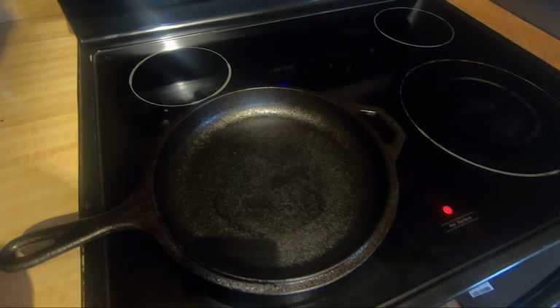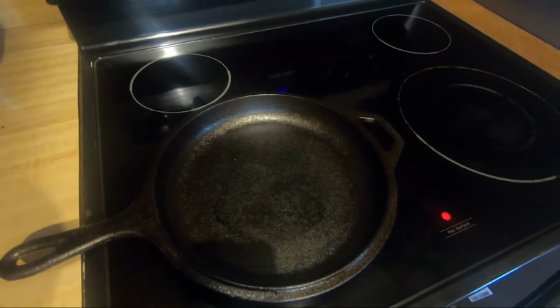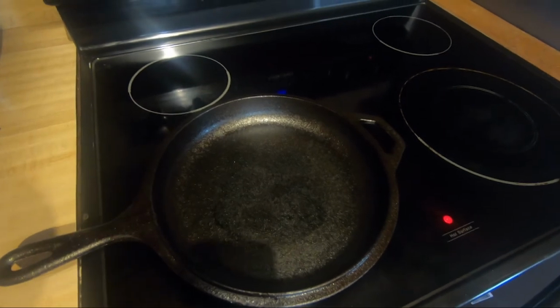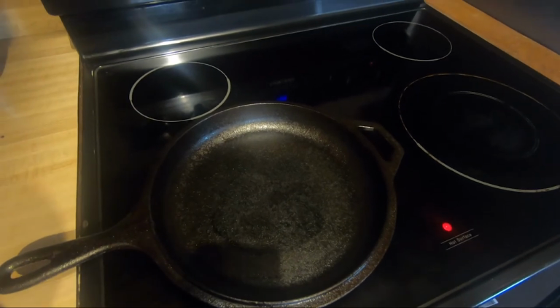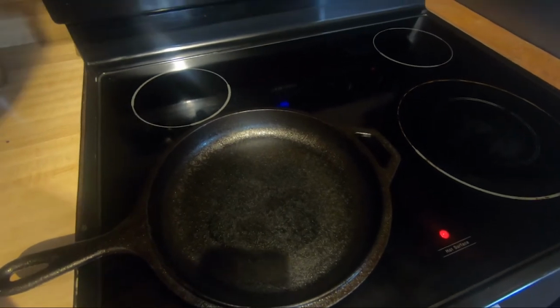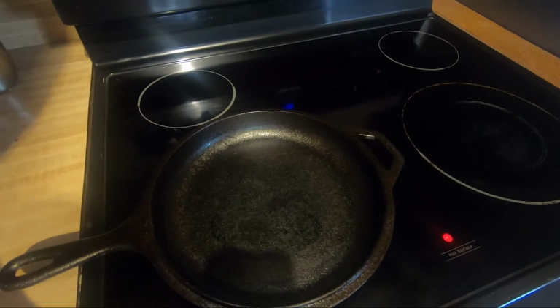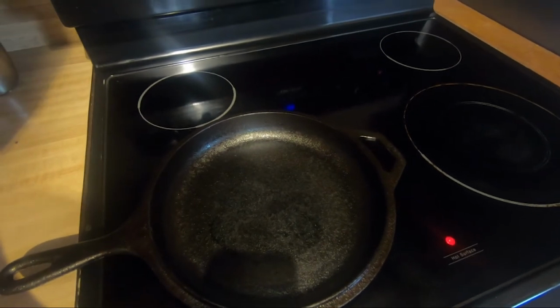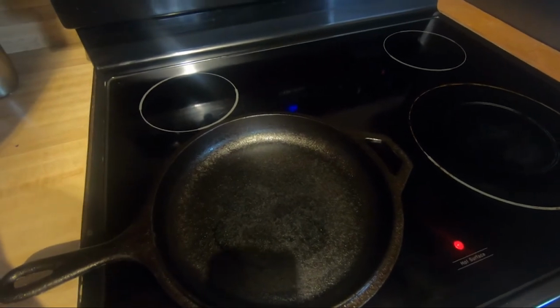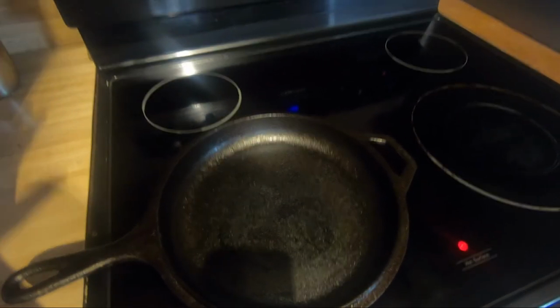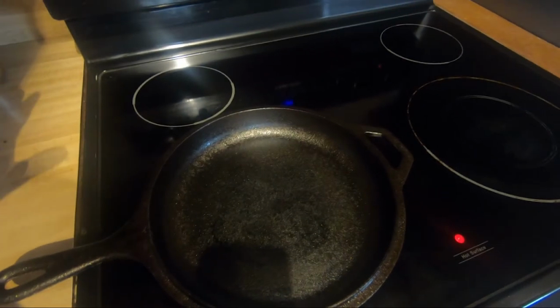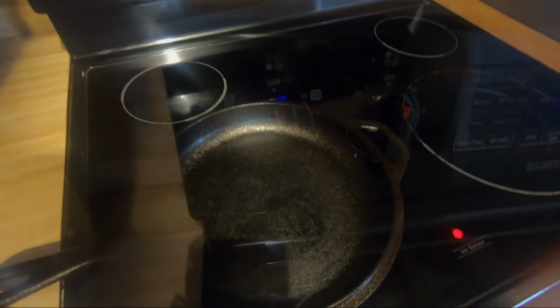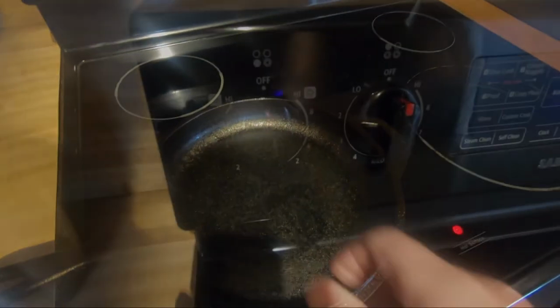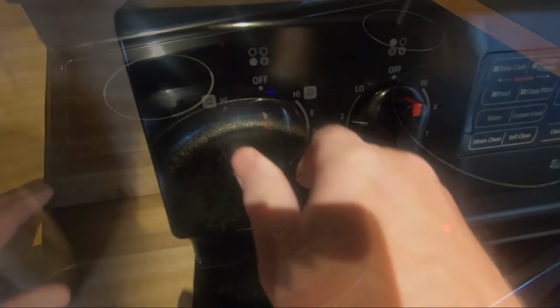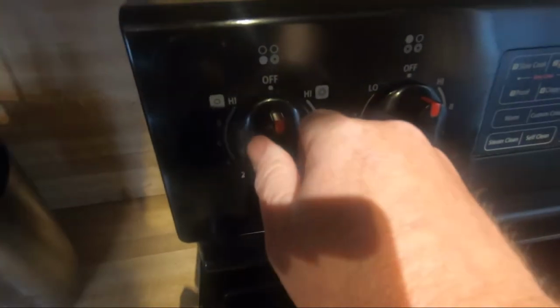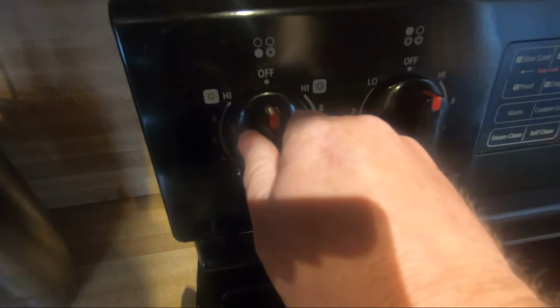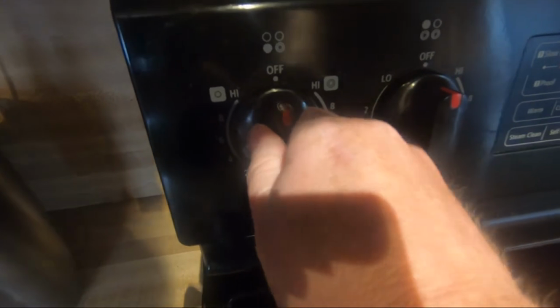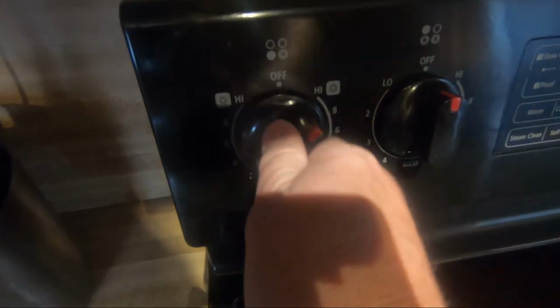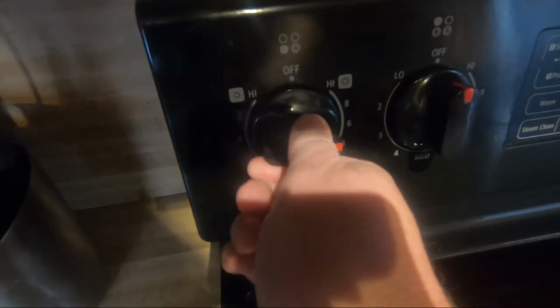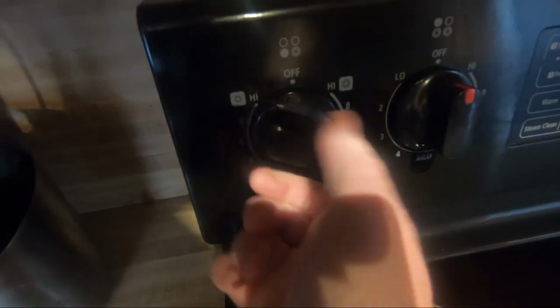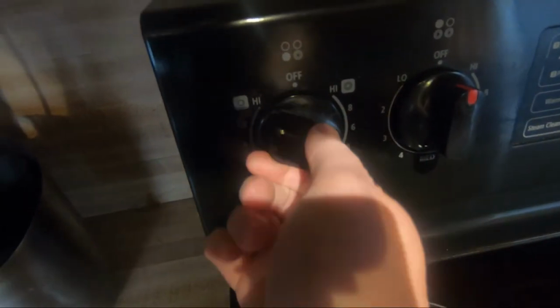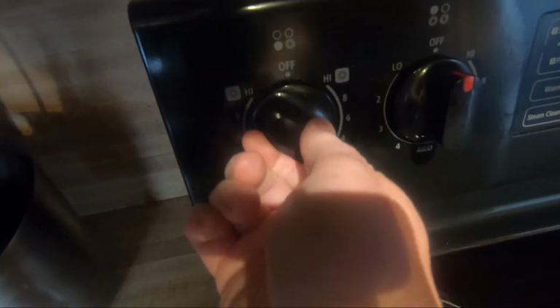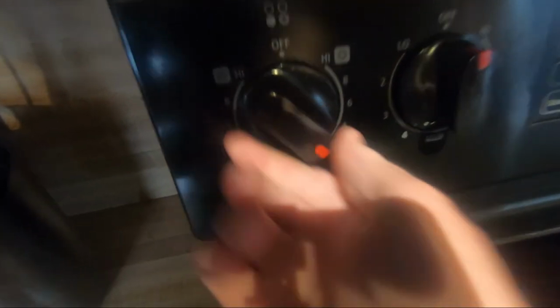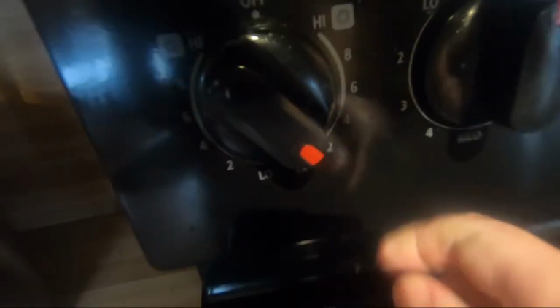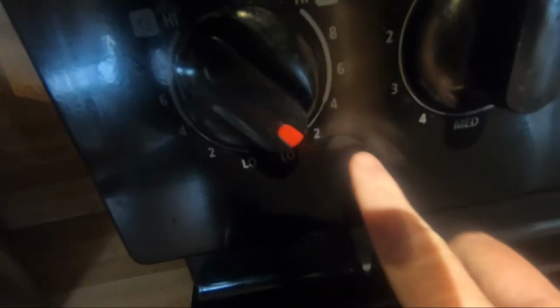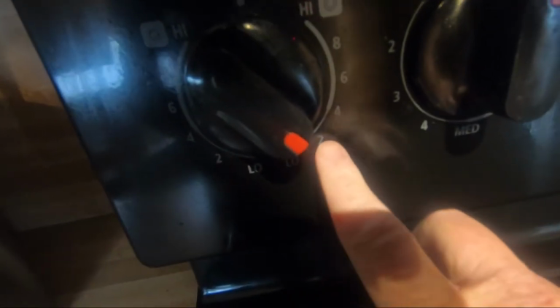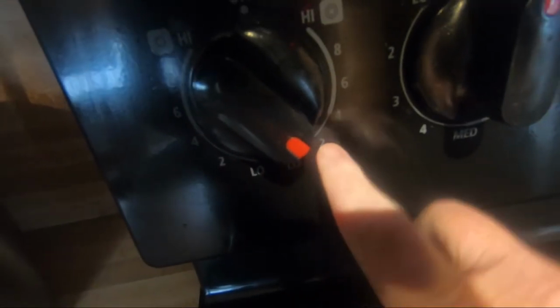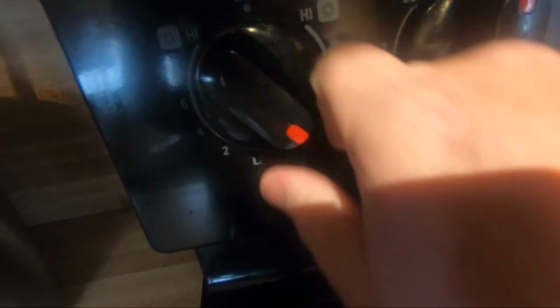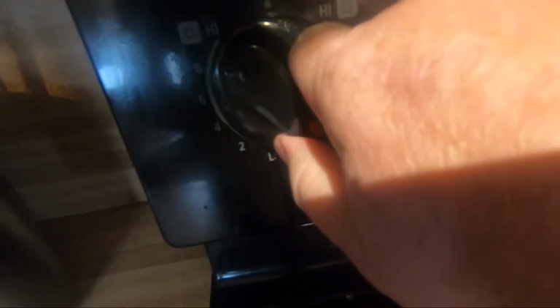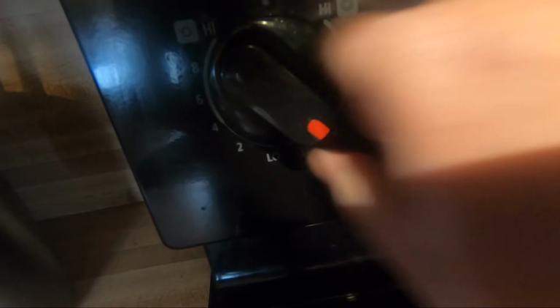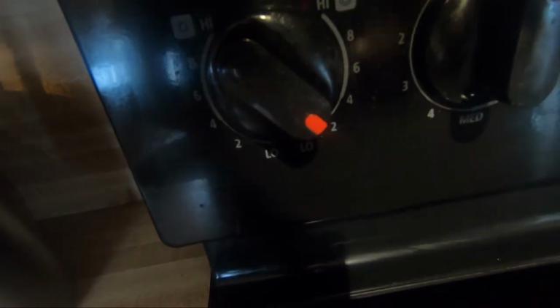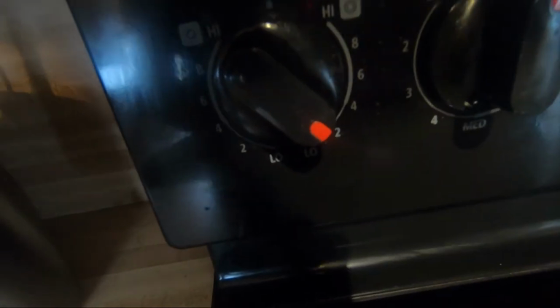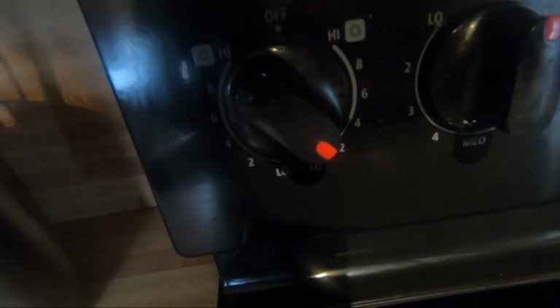First, just need to go ahead and preheat this stove to low. I want to keep it low and let this preheat for about 20 minutes. While that's preheating, we'll go ahead and get the ingredients ready from scratch so we can get these pancakes on the cast iron skillet.